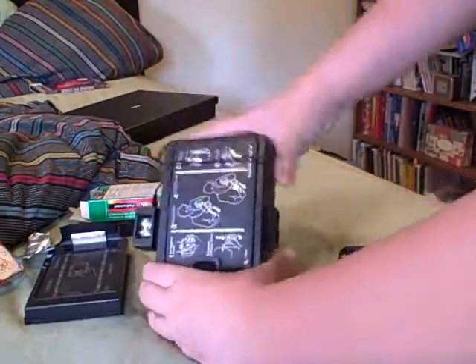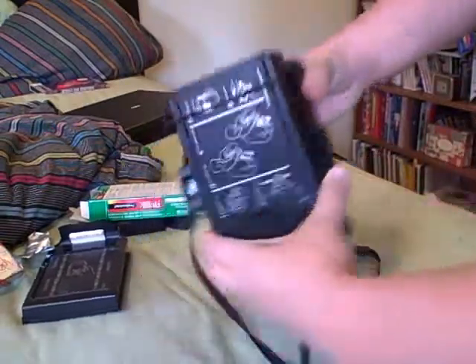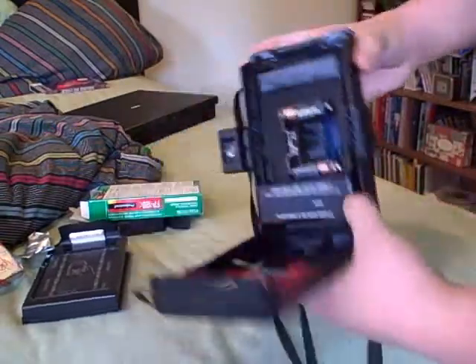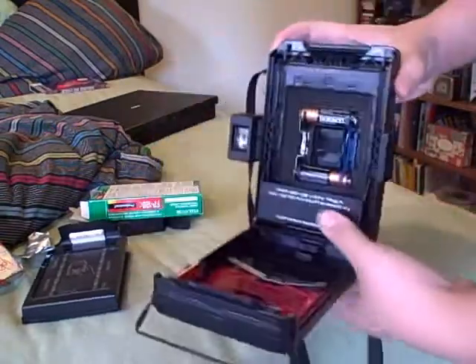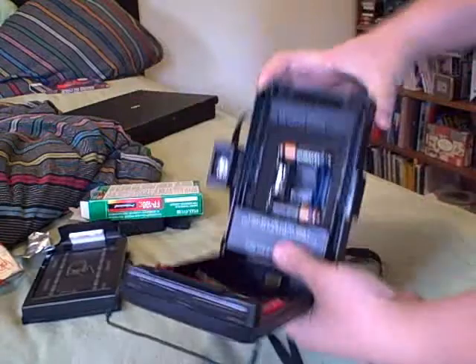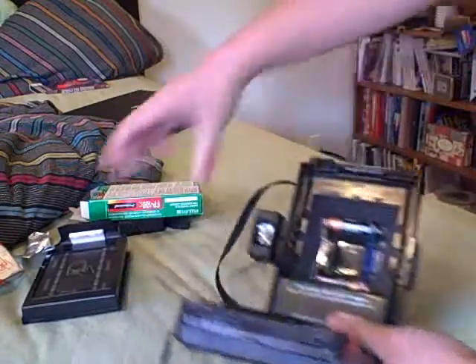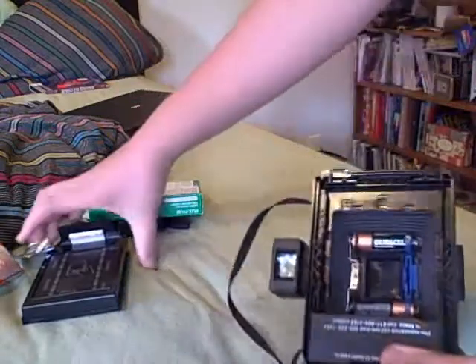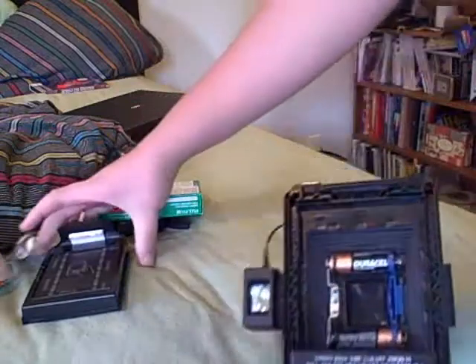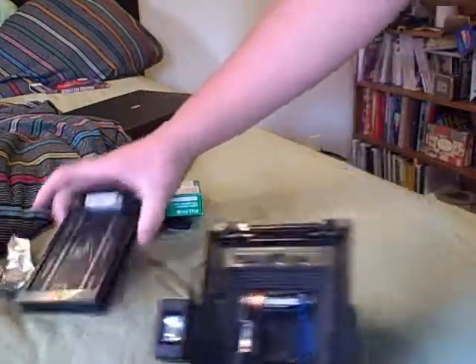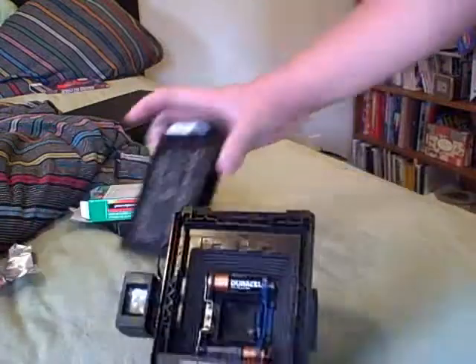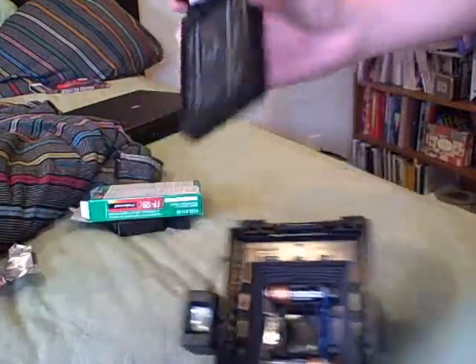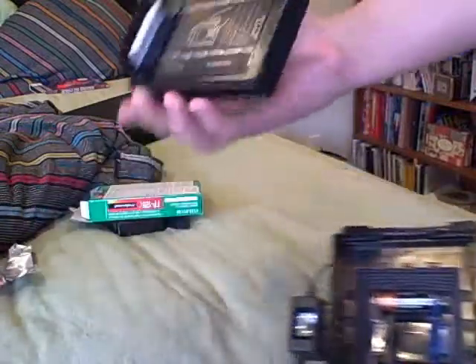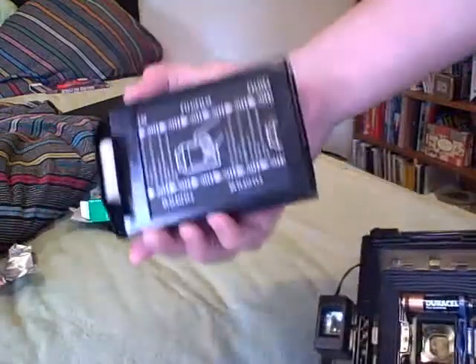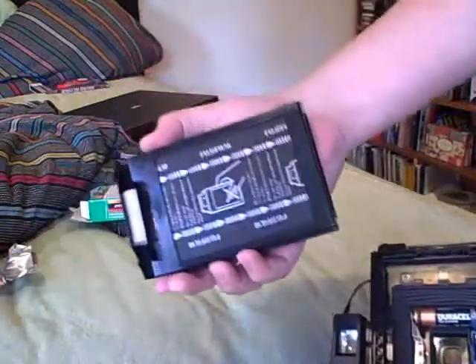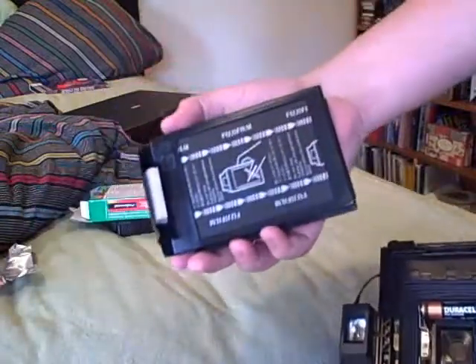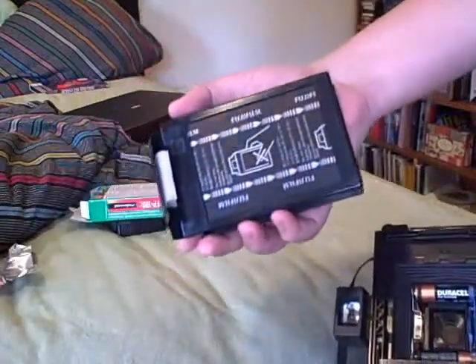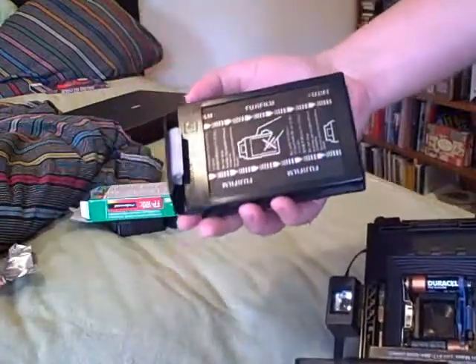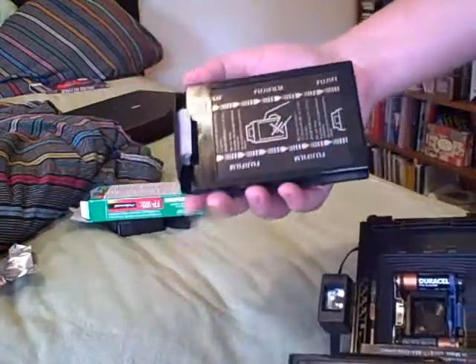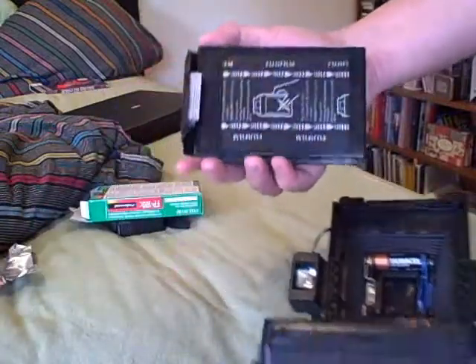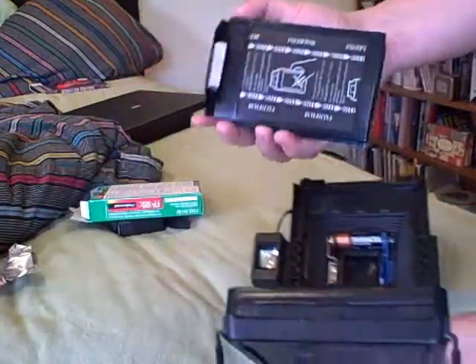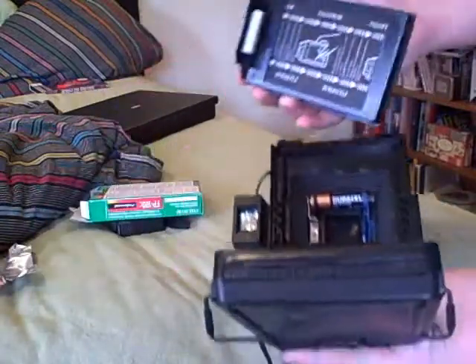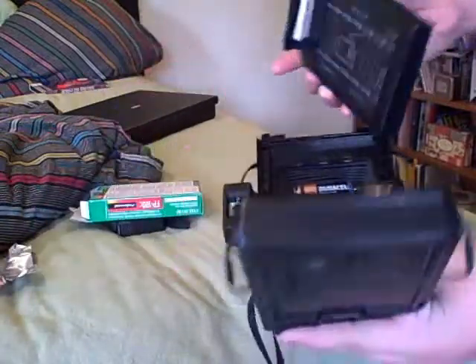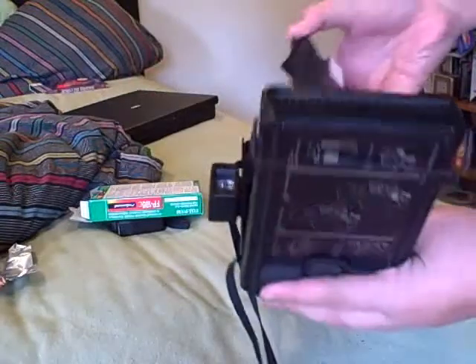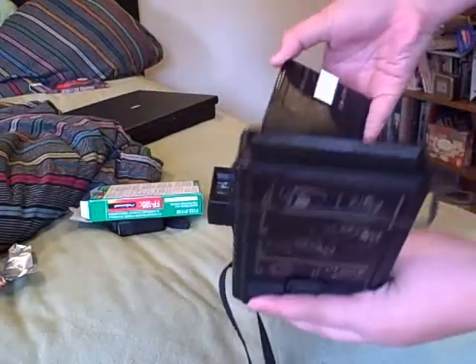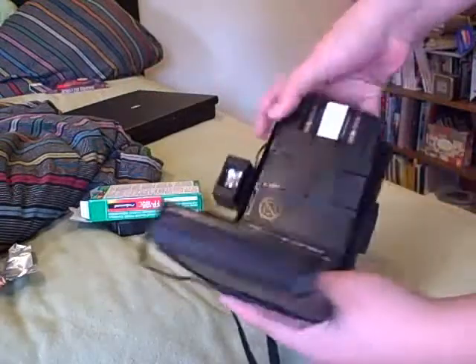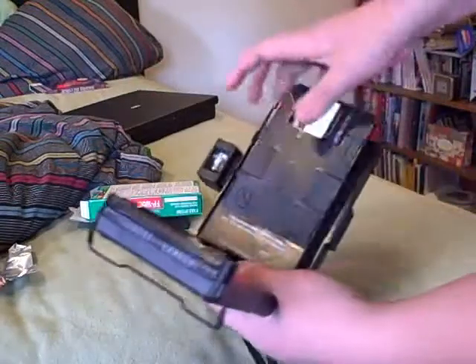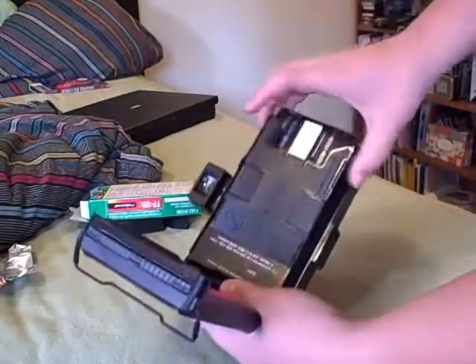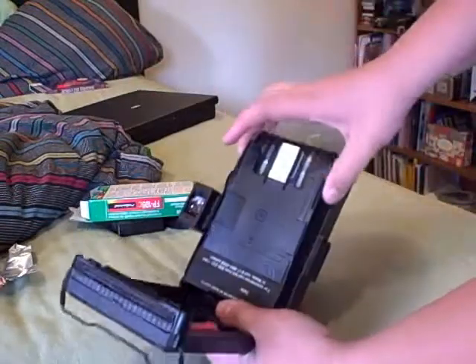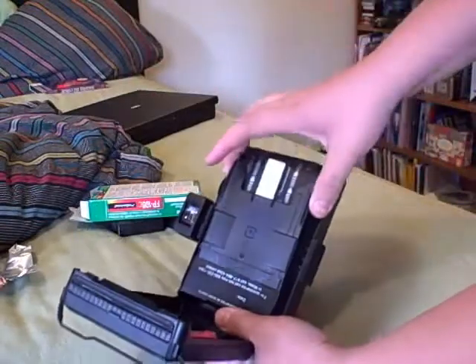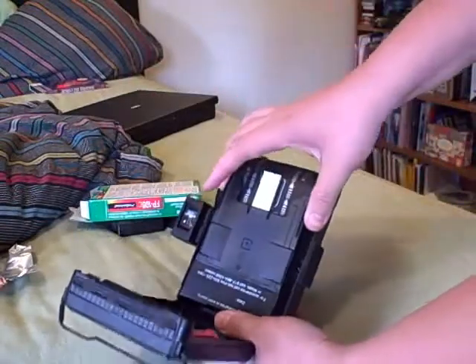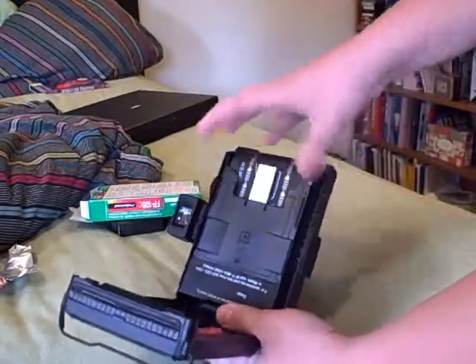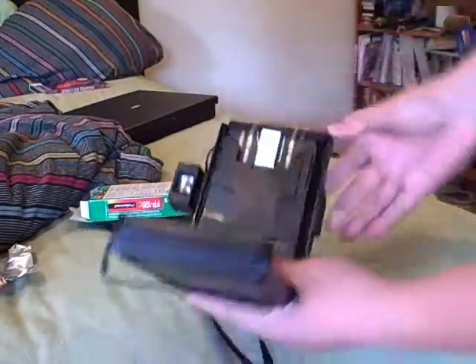So you open it like this — I already showed you in my other video. You slide the pack in; there's the face where the film will be exposed. I'm going to slide it in like that, like I showed you in the other videos.